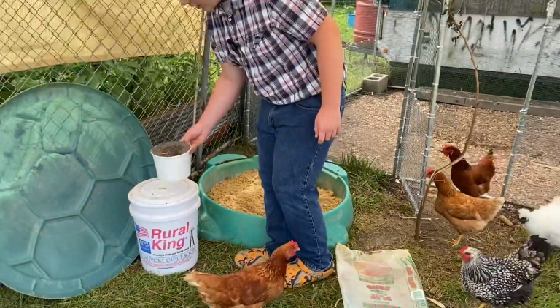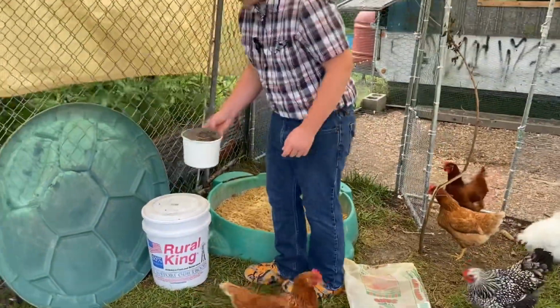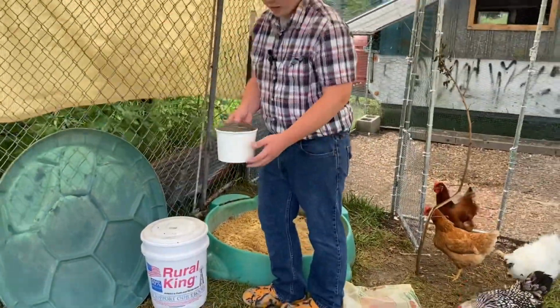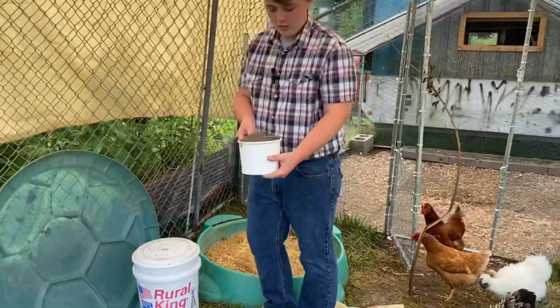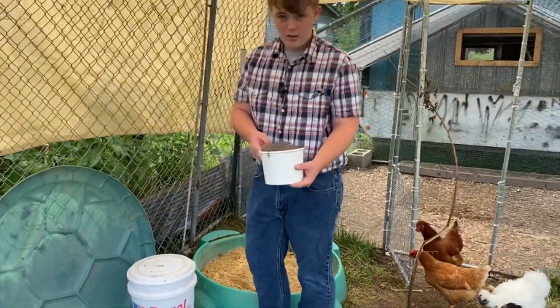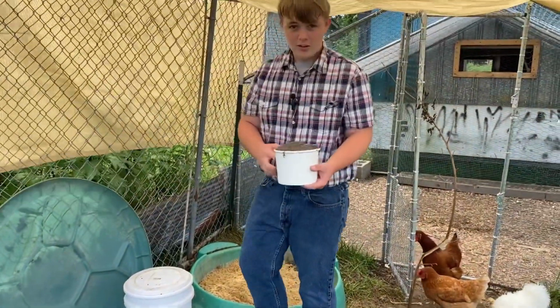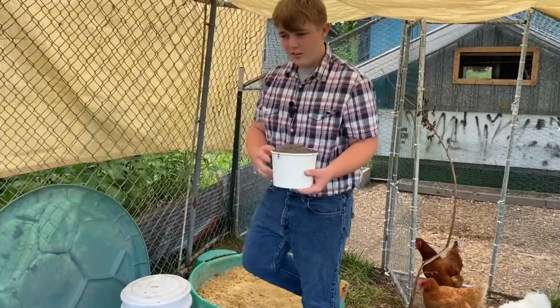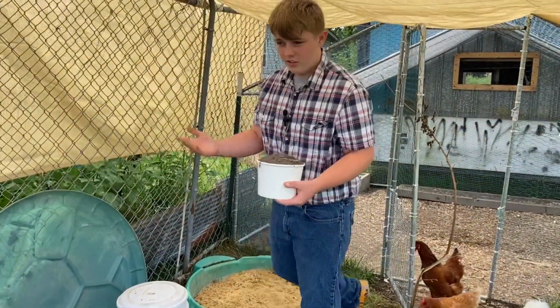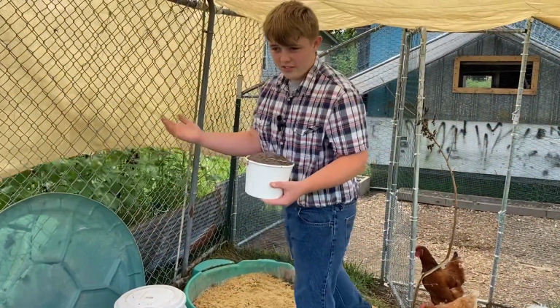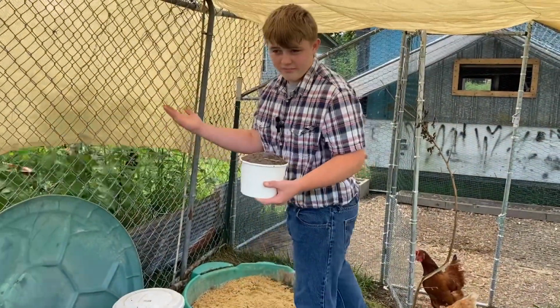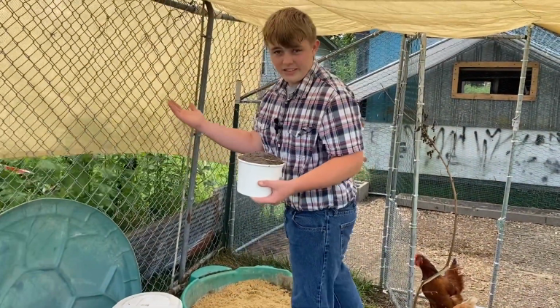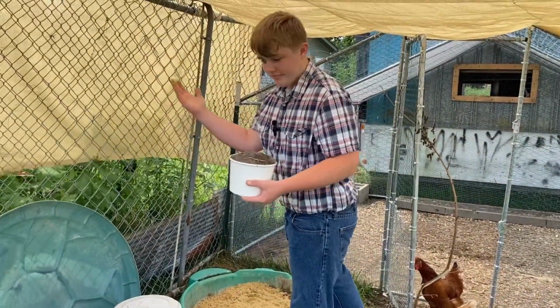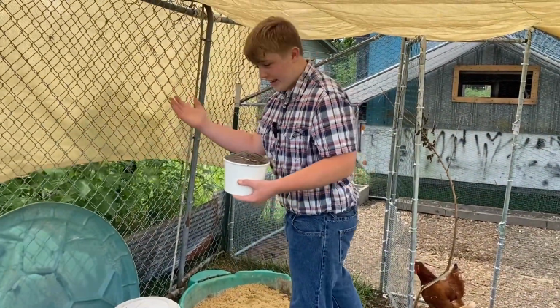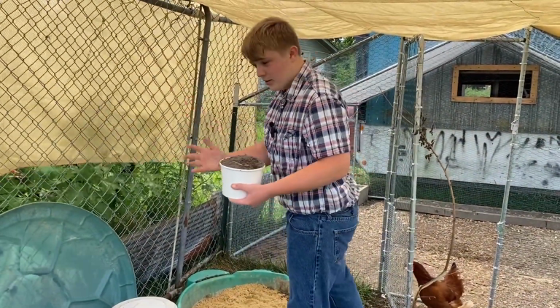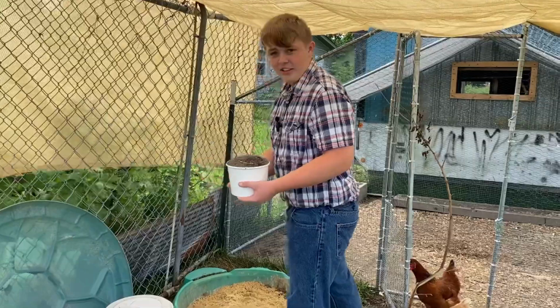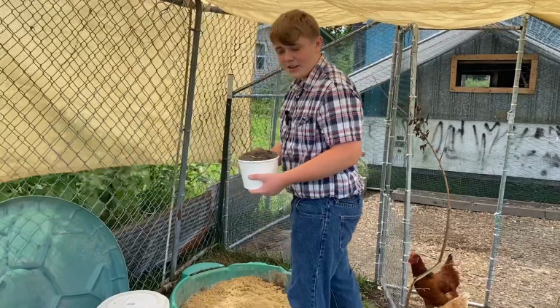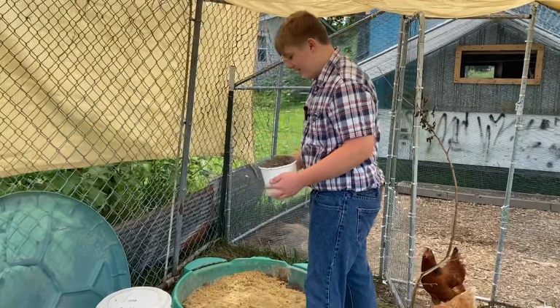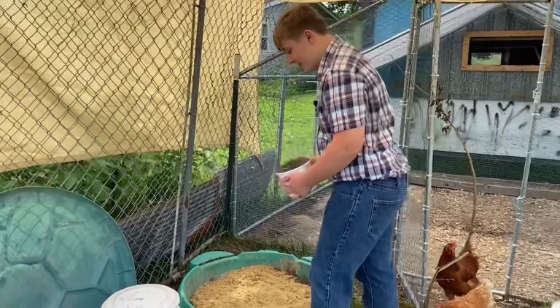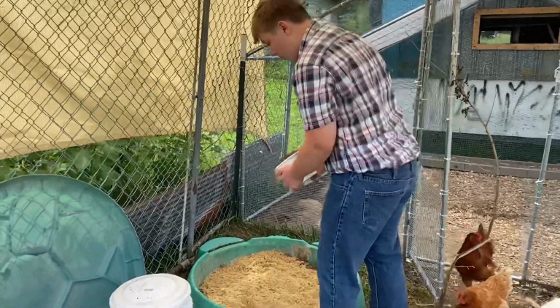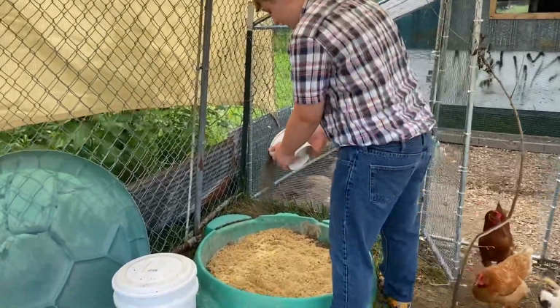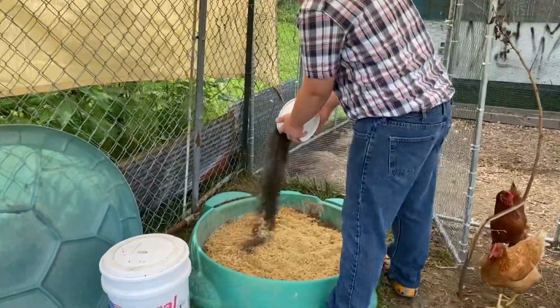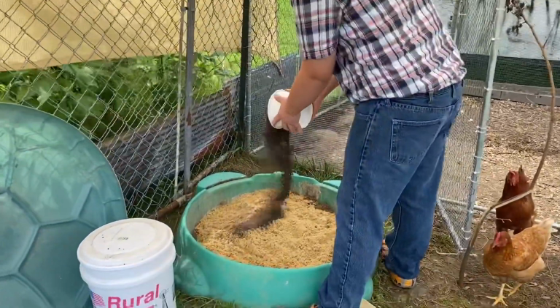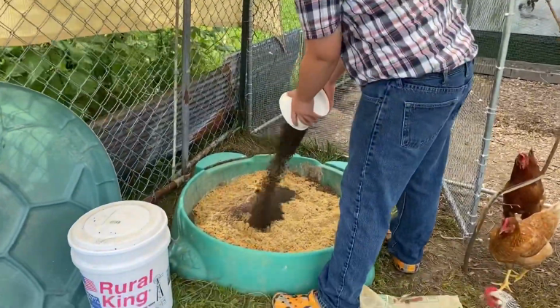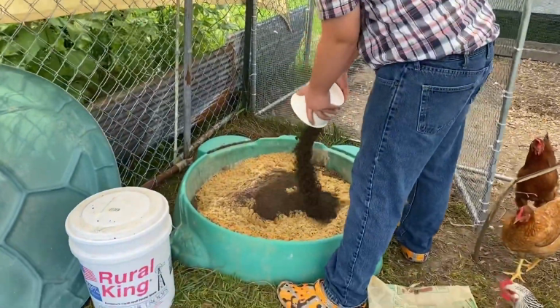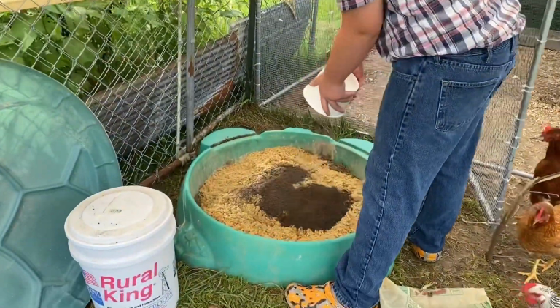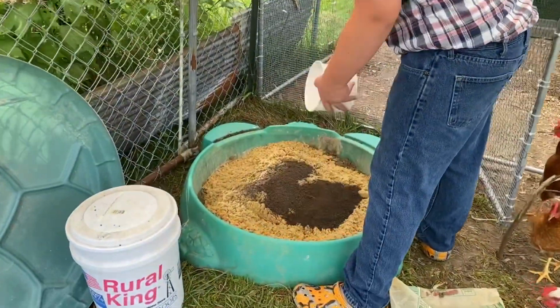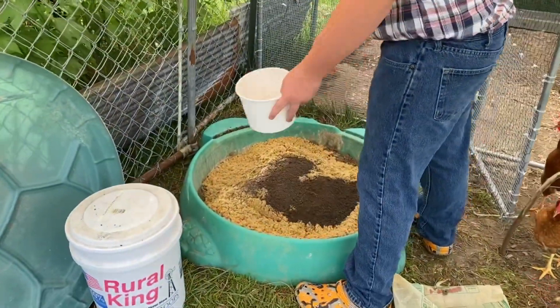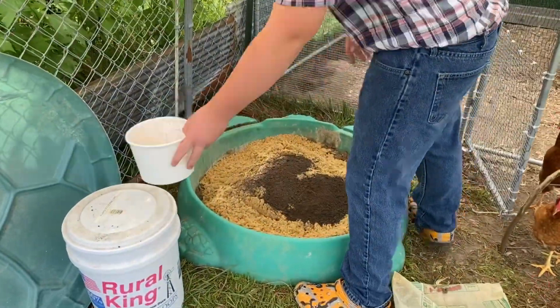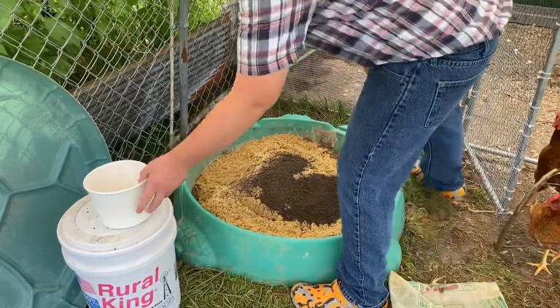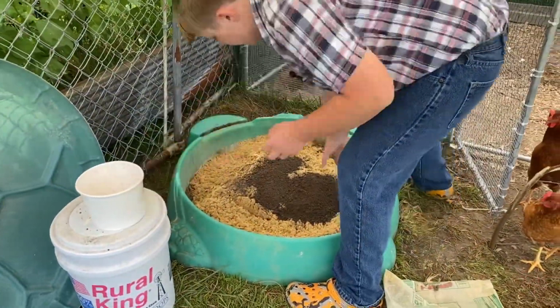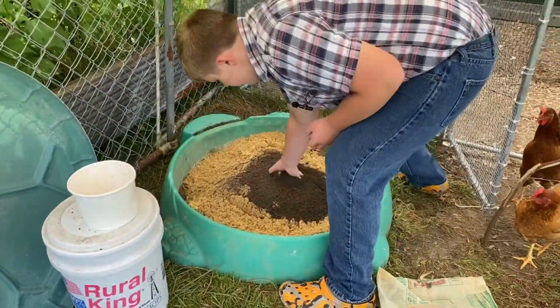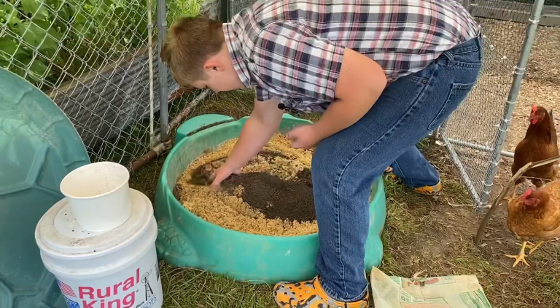Next up we're gonna add the dirt. Dirt is just, I don't know, dirt — you just pour it in there and mix it in.